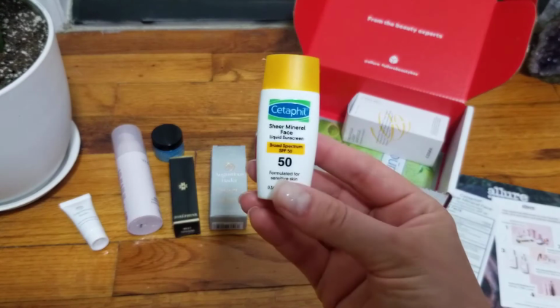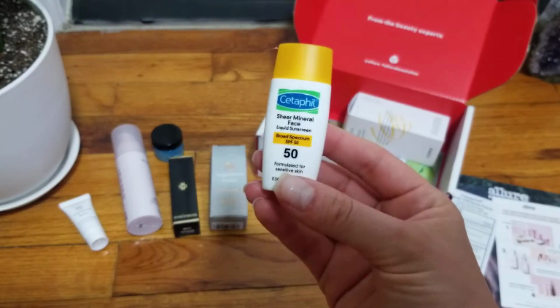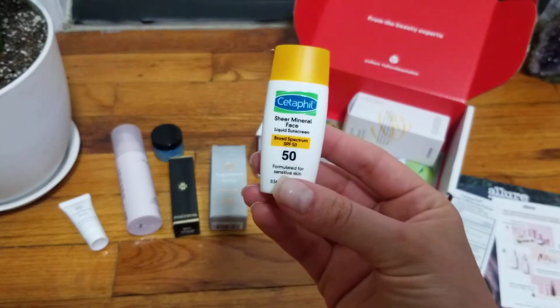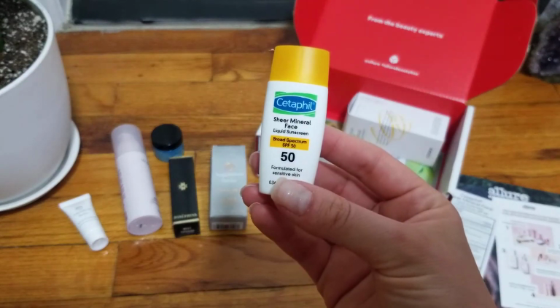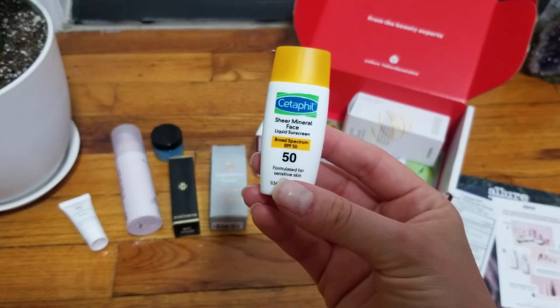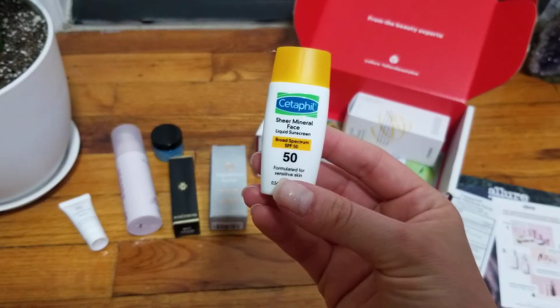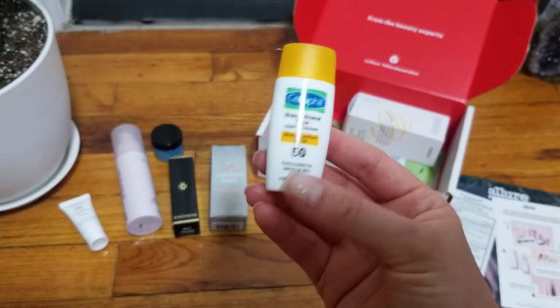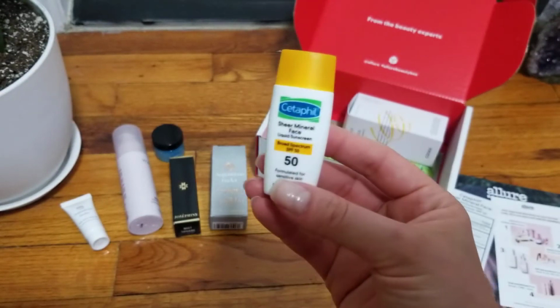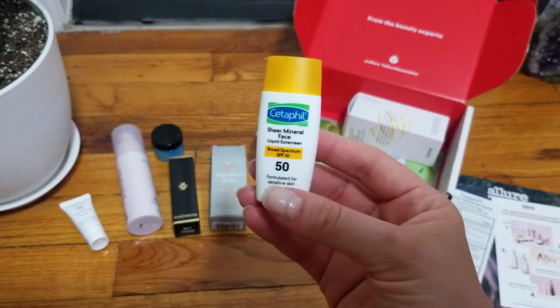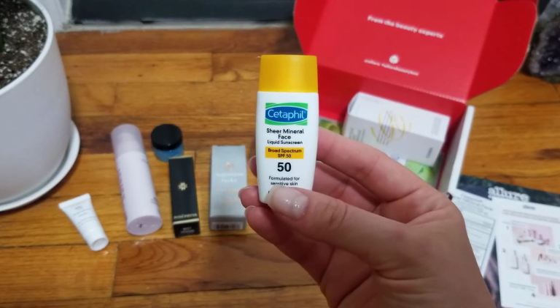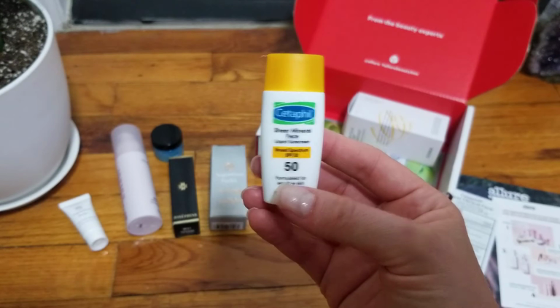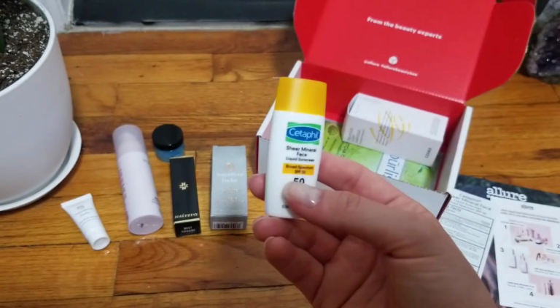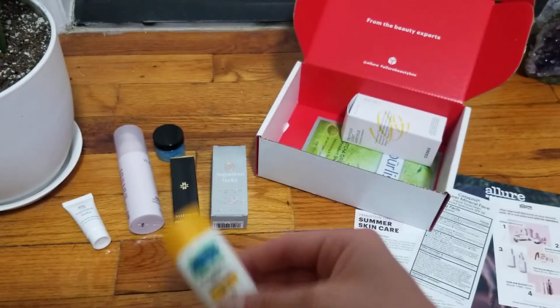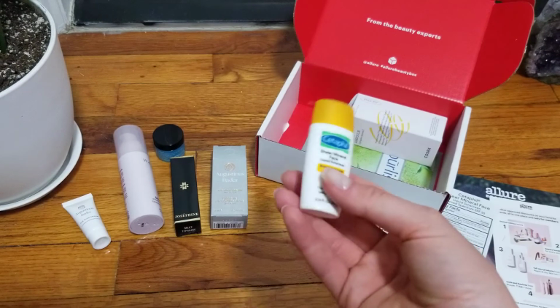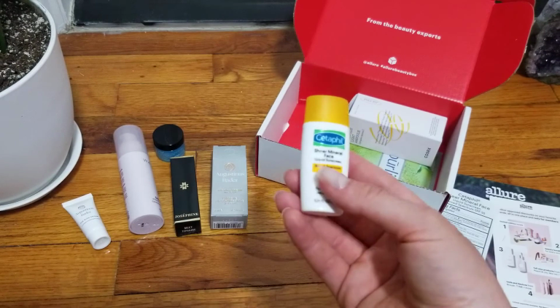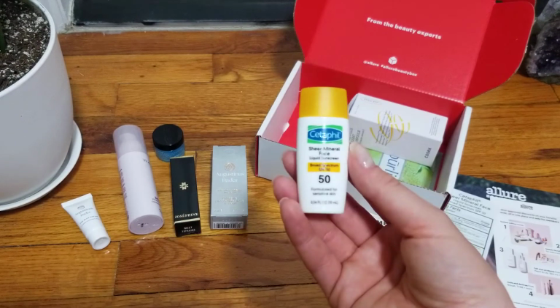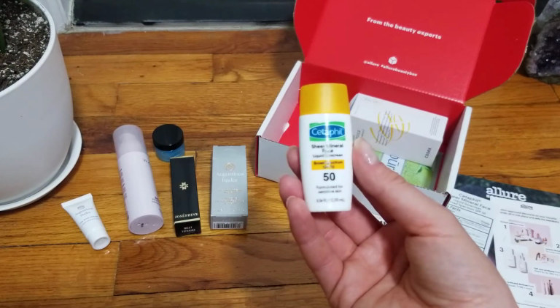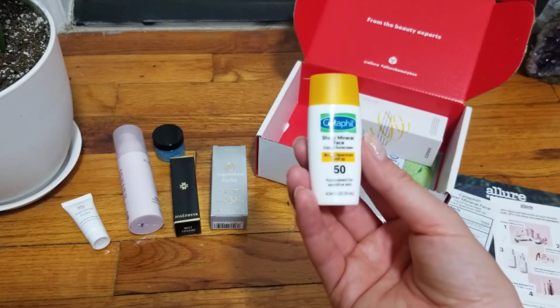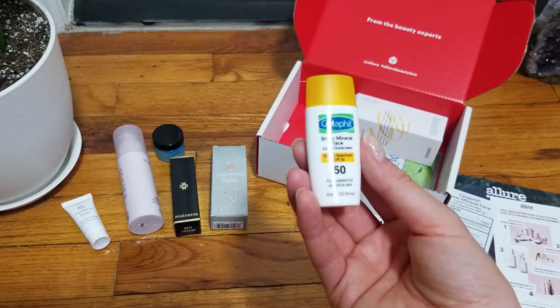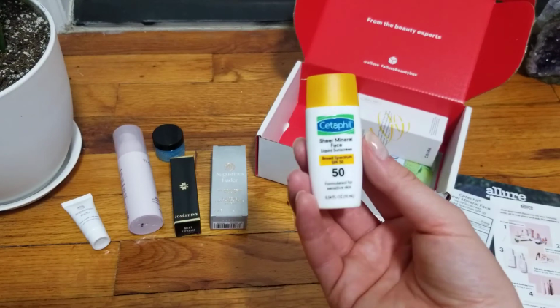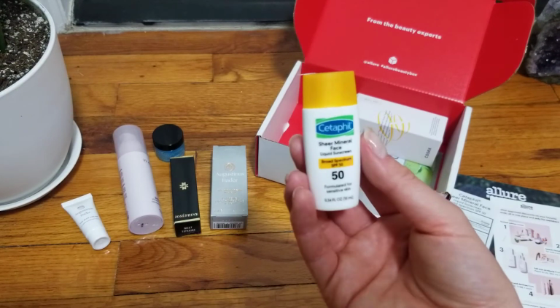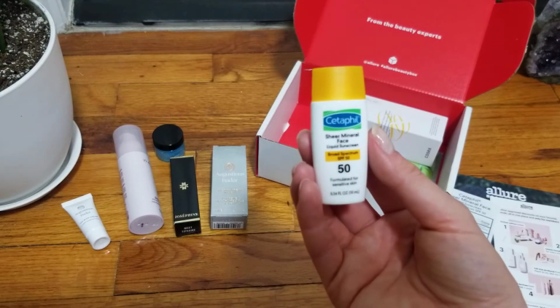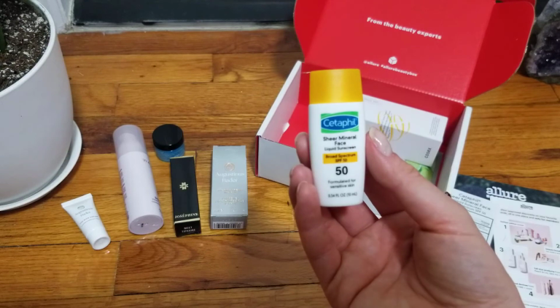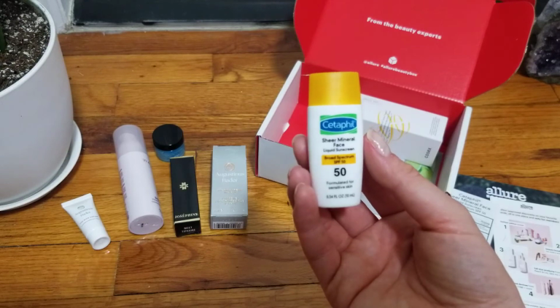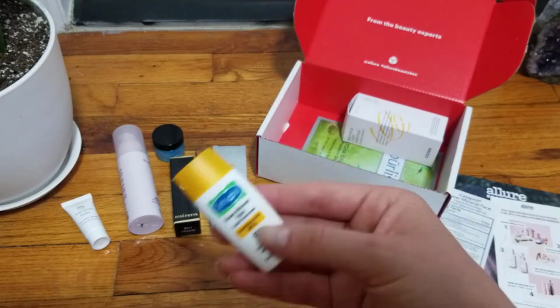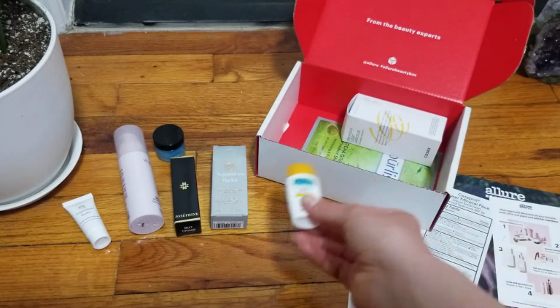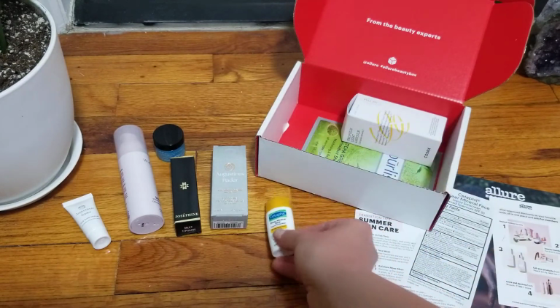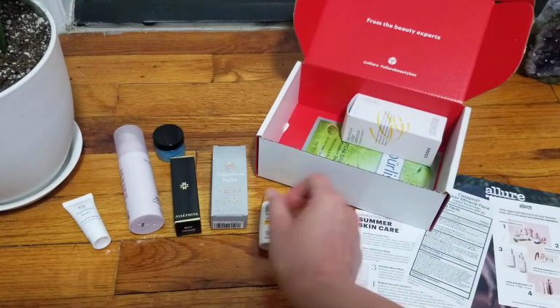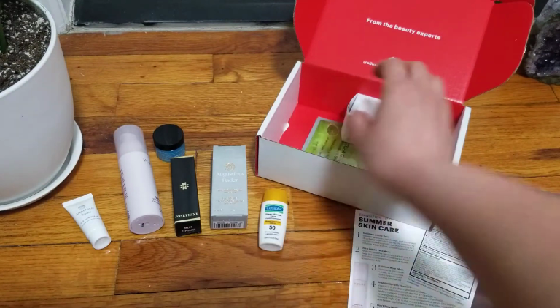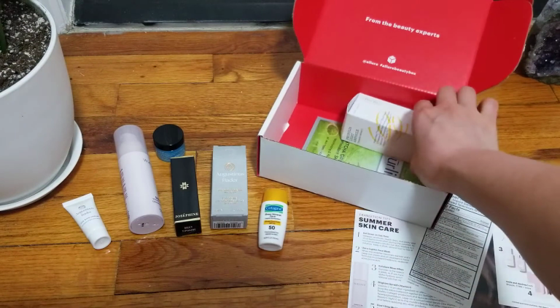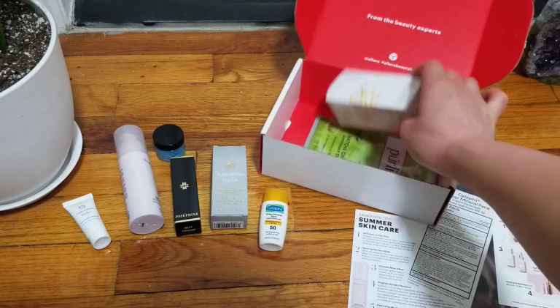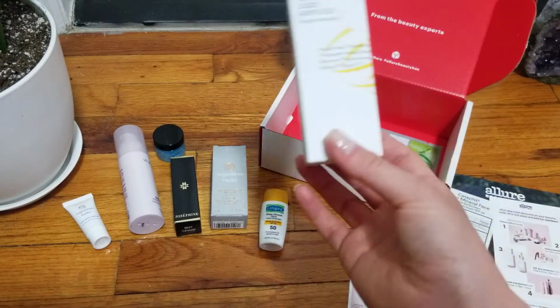And then we have Sheer — we know this brand. Why would they put this here? I know what this is. I can buy this in the drugstore. And we have an SPF. I'm not even talking about this. I don't do SPFs.